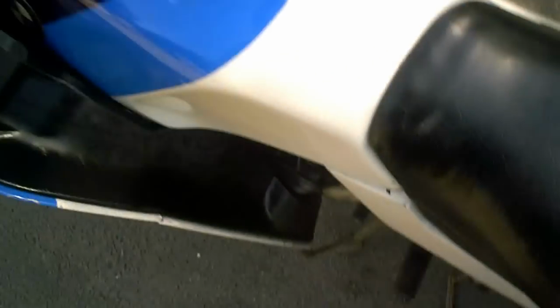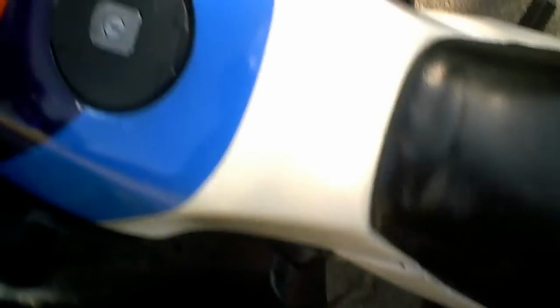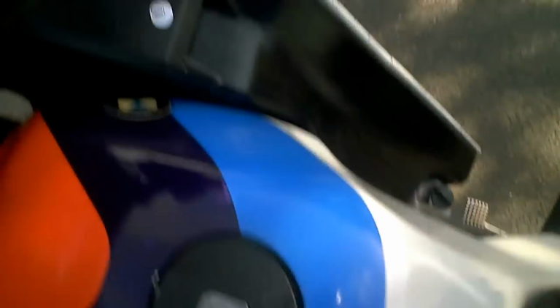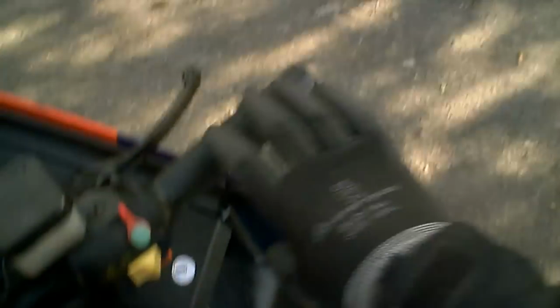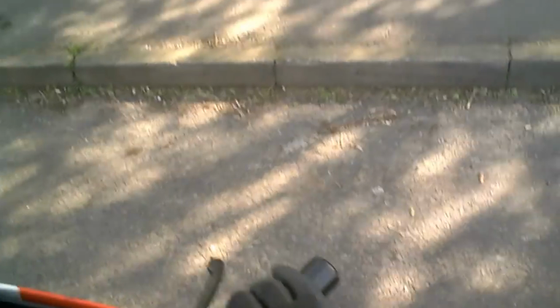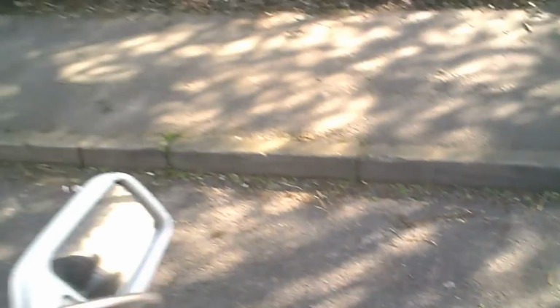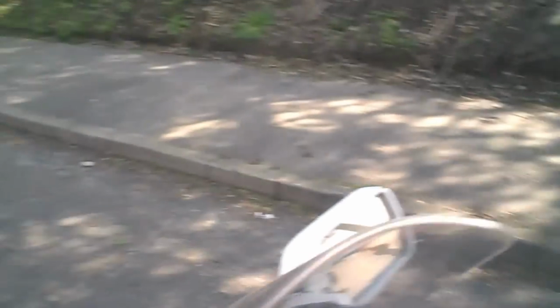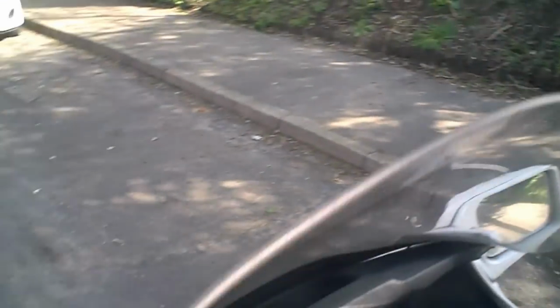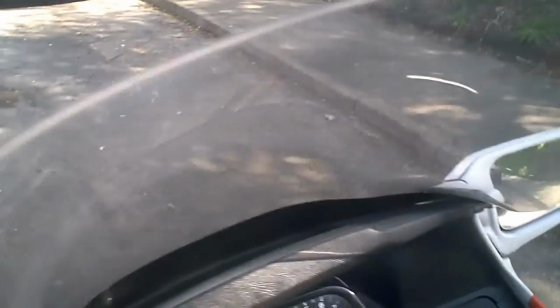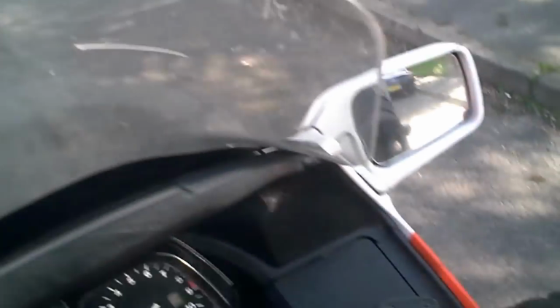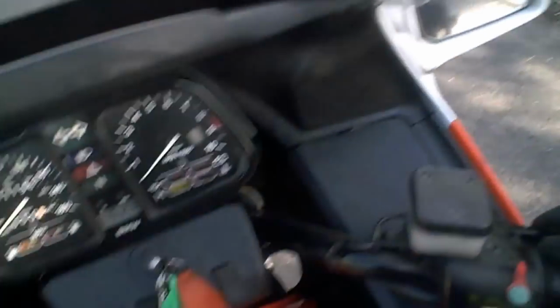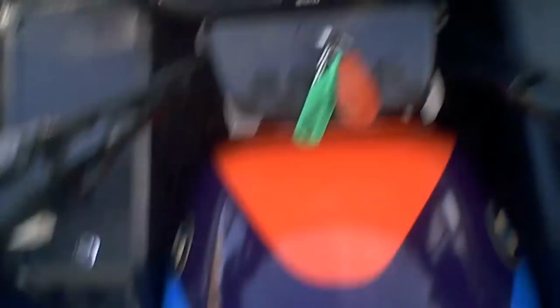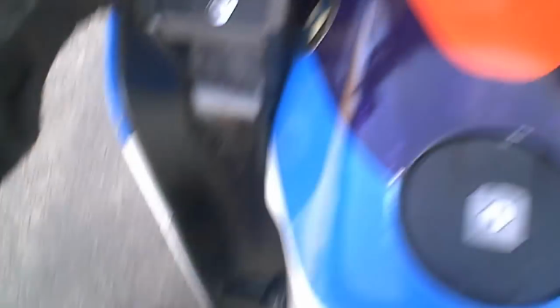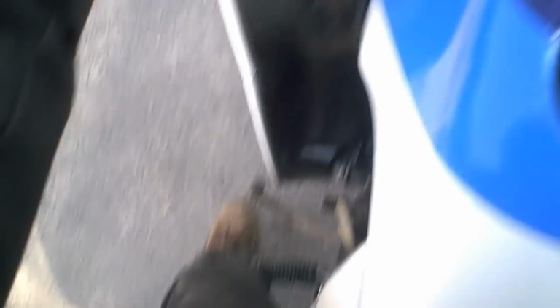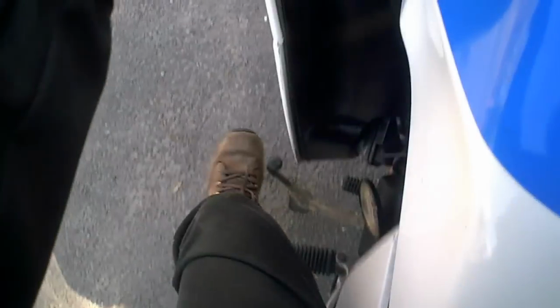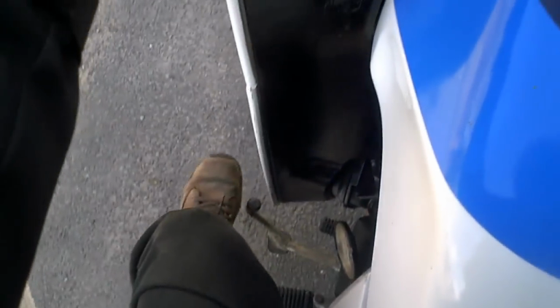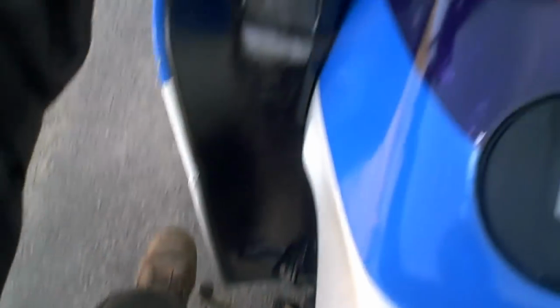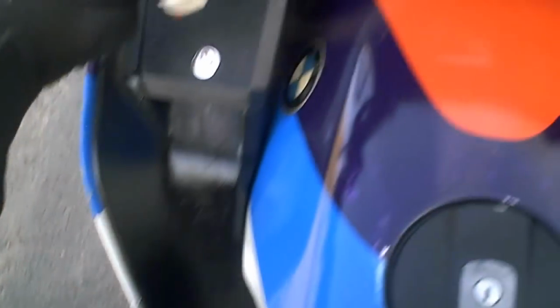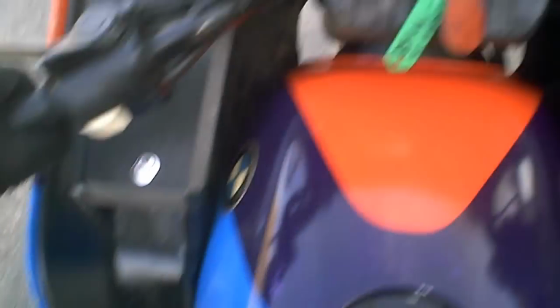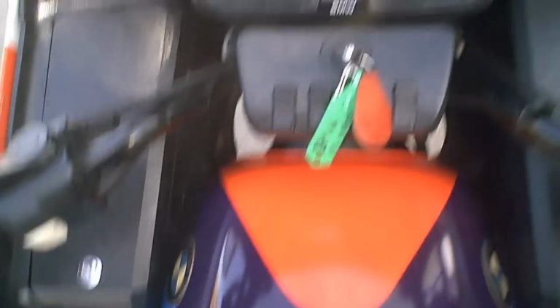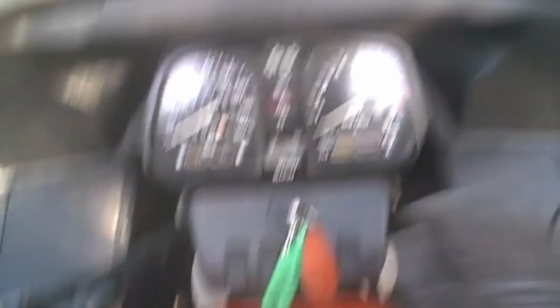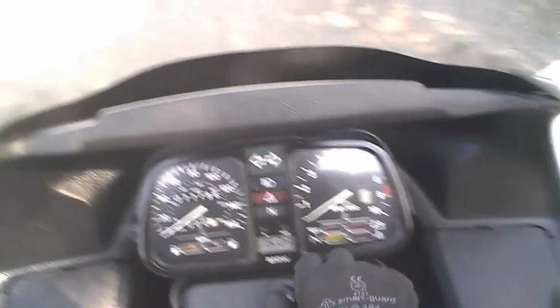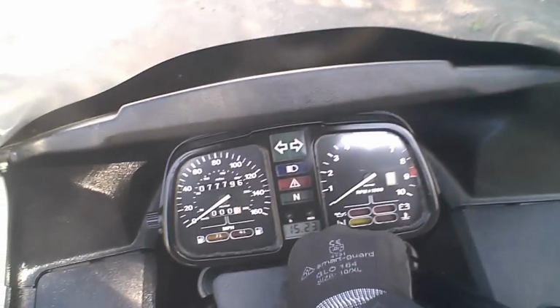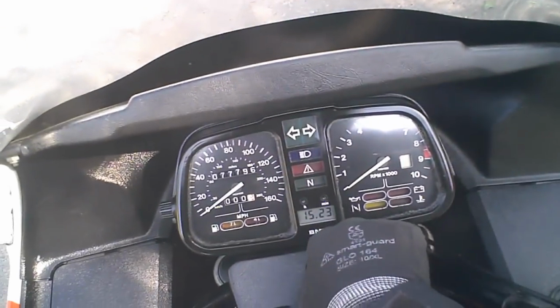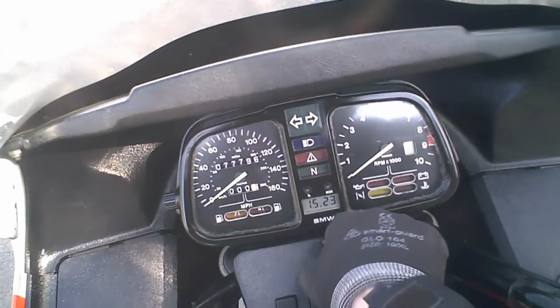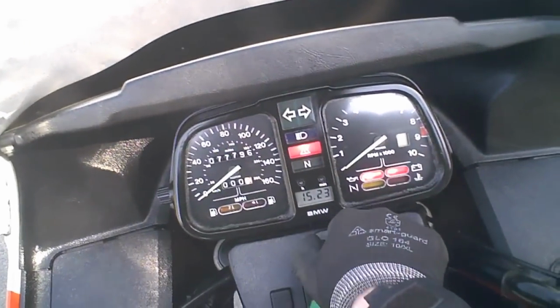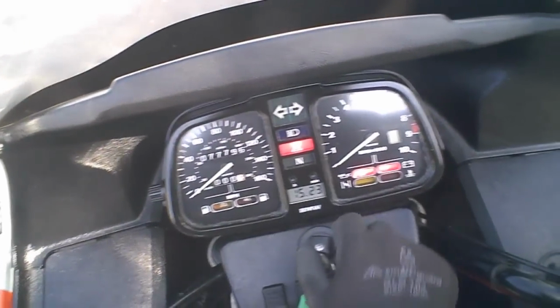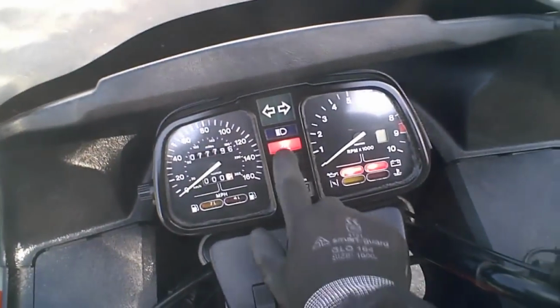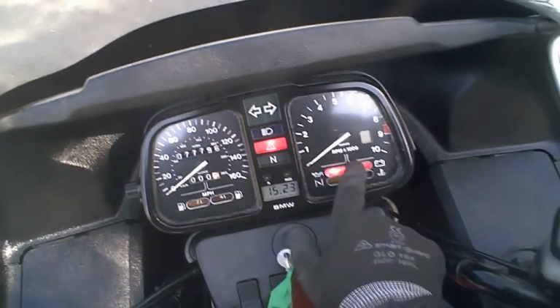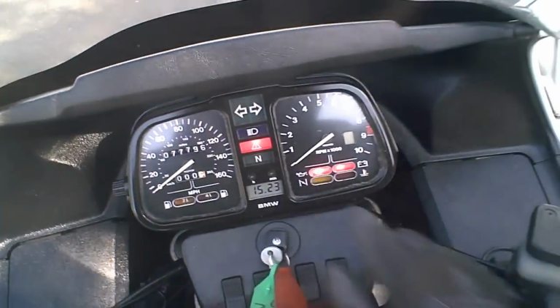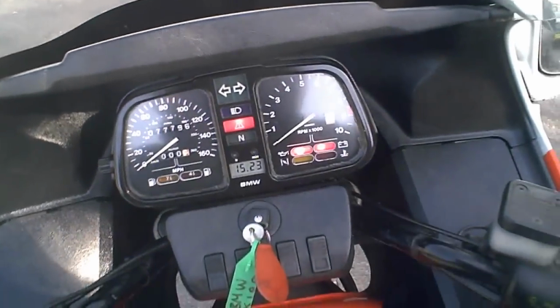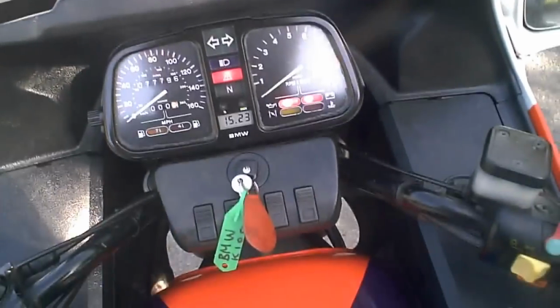So we climb on first, then start the engine — upright and then up with the stand. The ignition on there, you can see the usual lights come on.